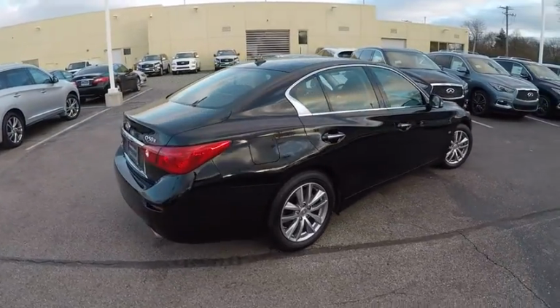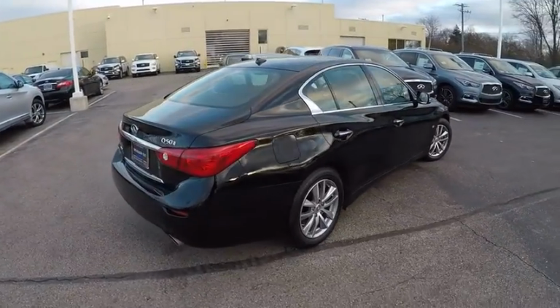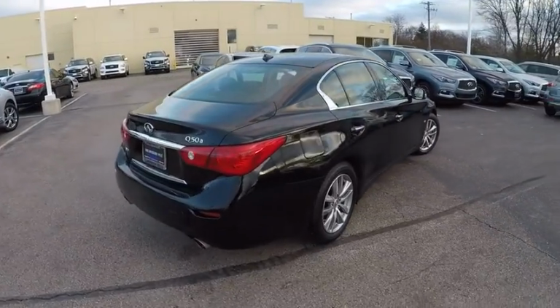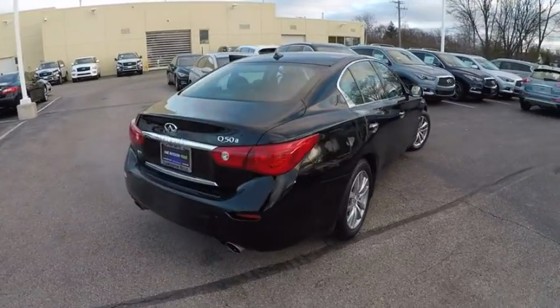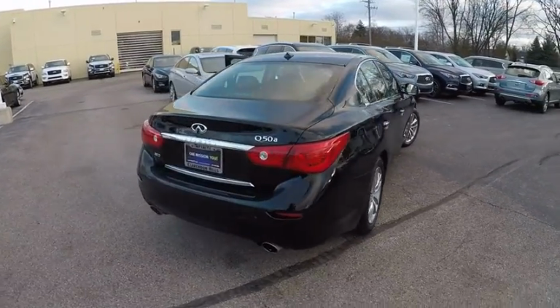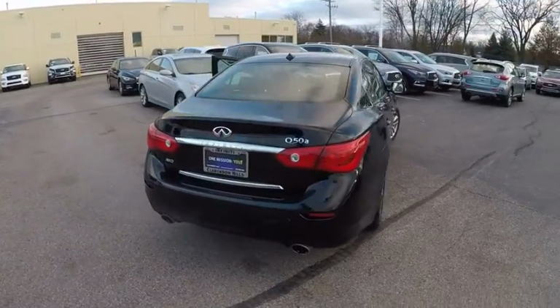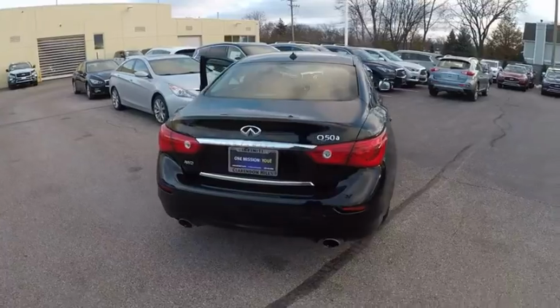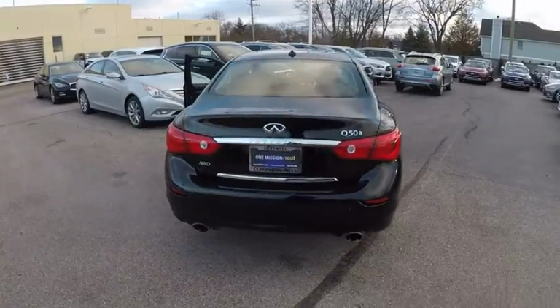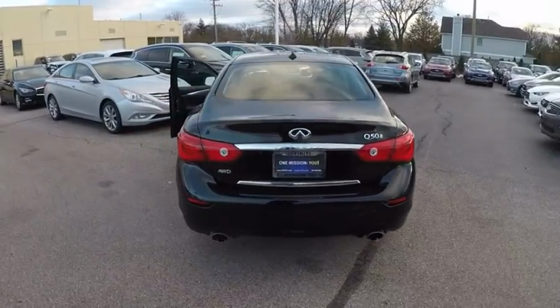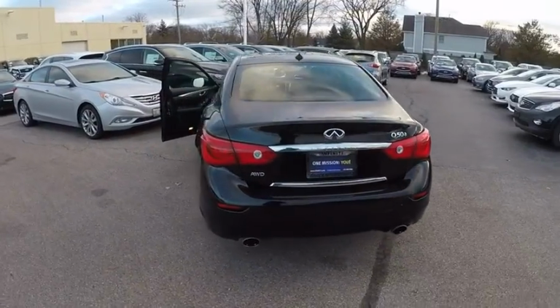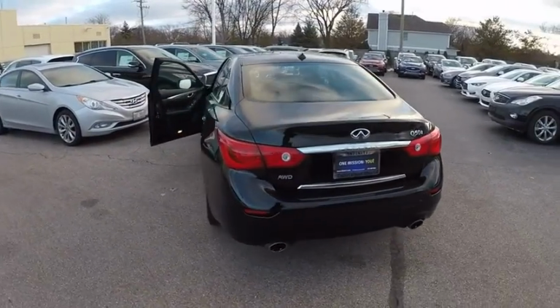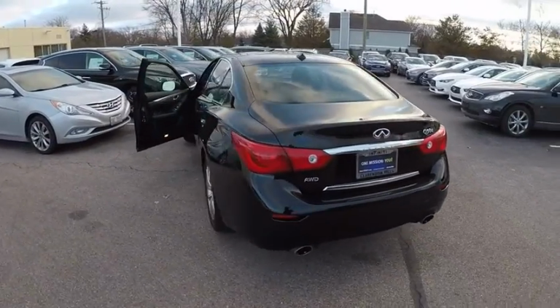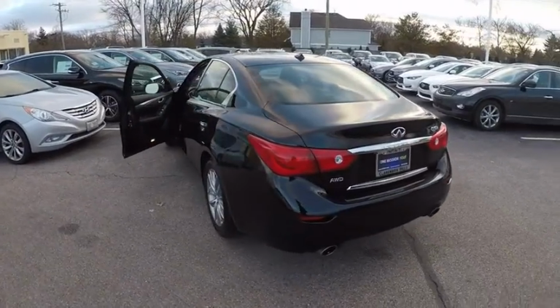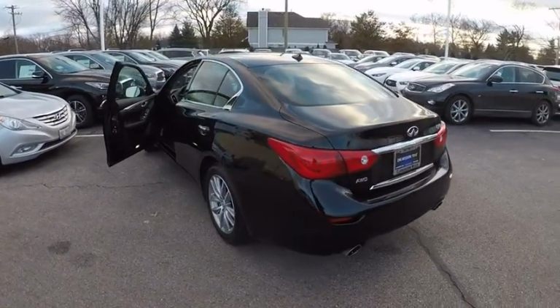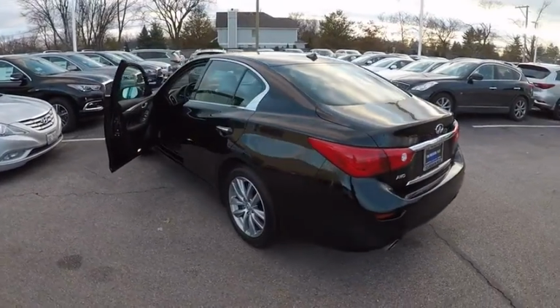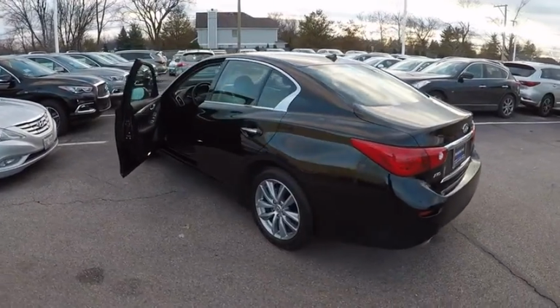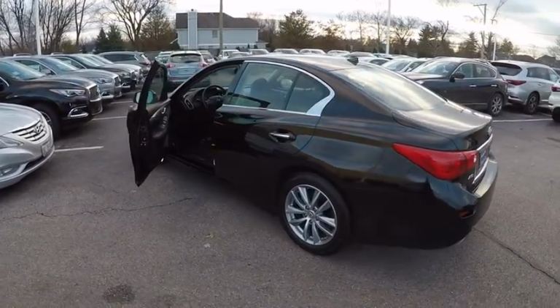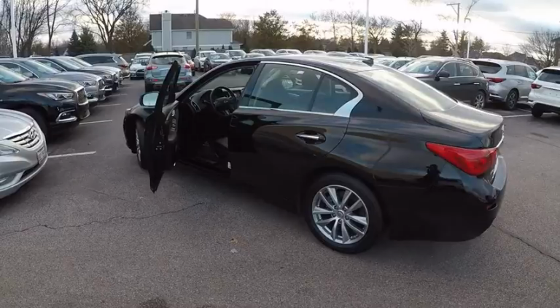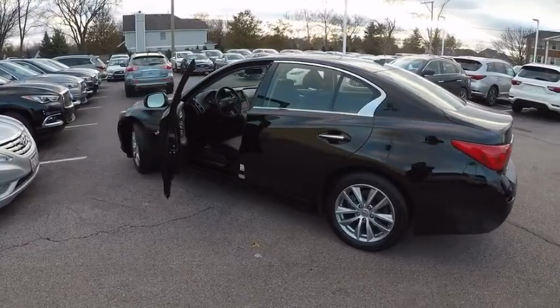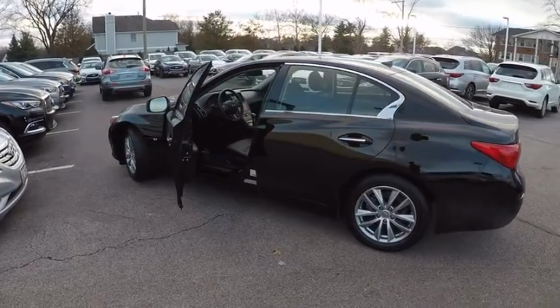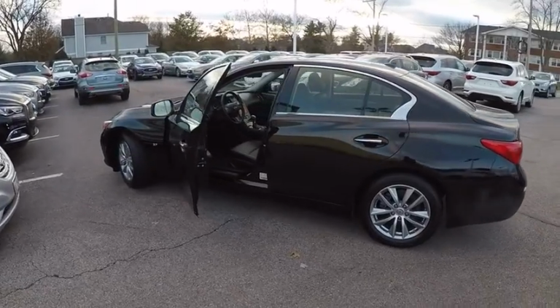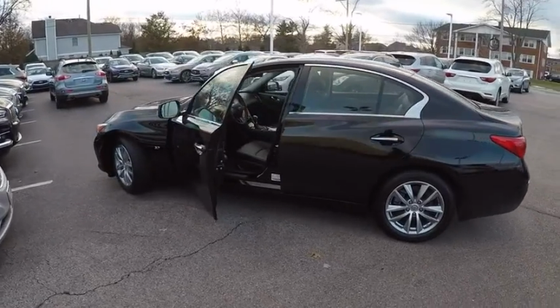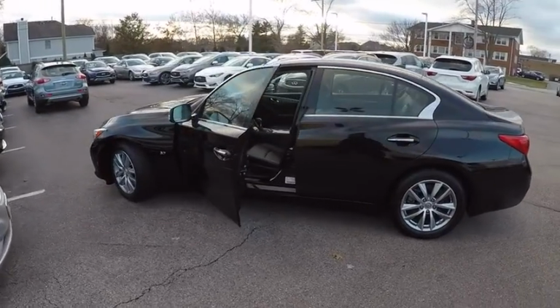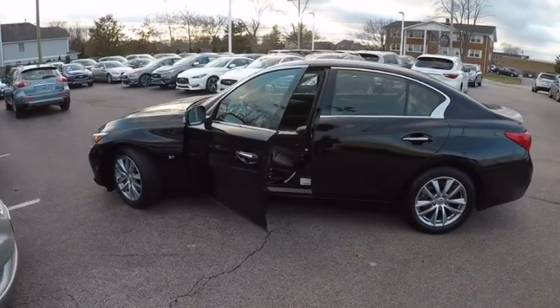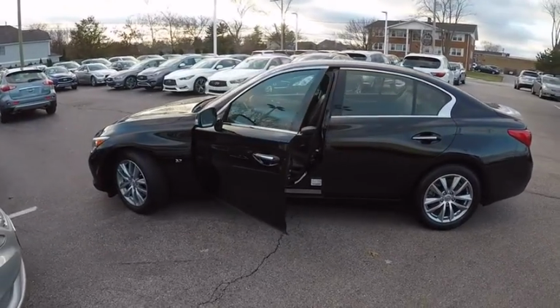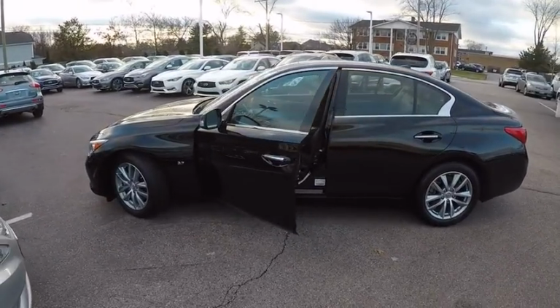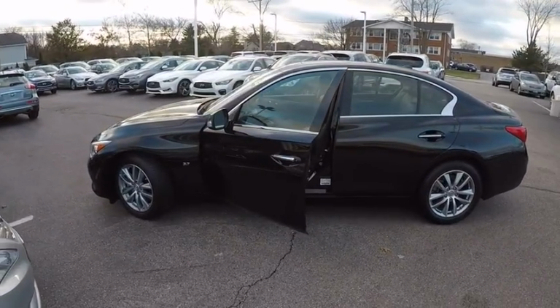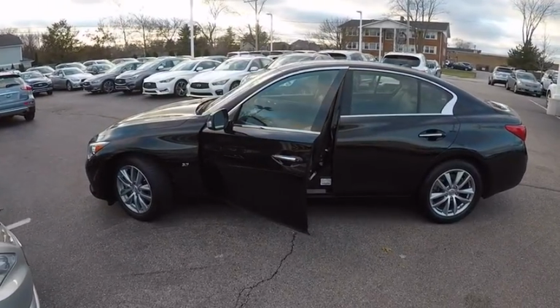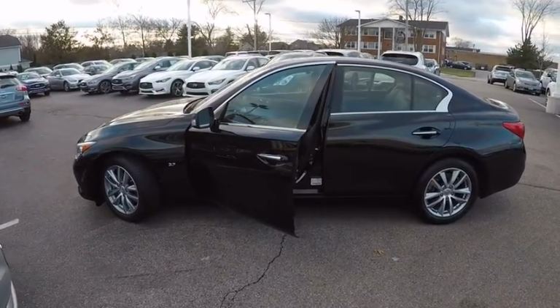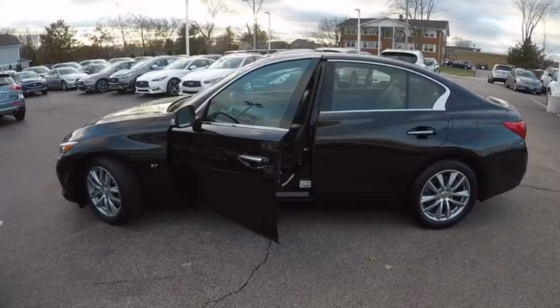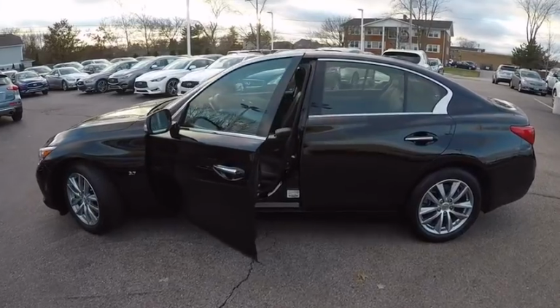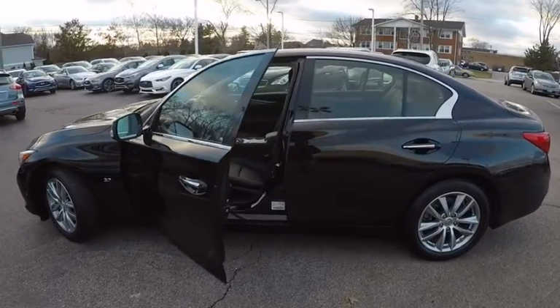The engine block is crafted out of aluminum alloy to help reduce weight and increase responsiveness, giving you incredible power and a truly thrilling drive. And is priced below $30,000. This vehicle has less than 25,000 miles.